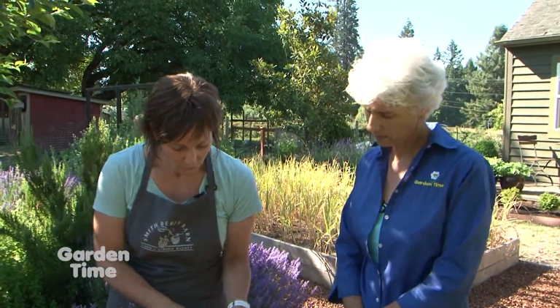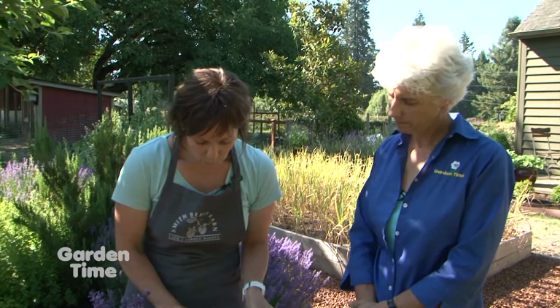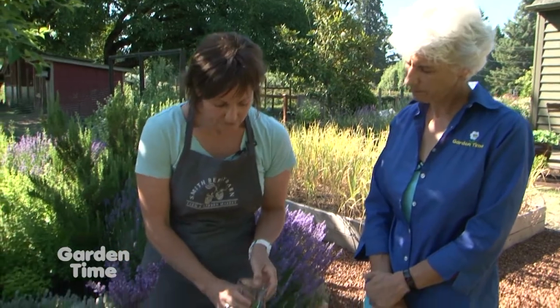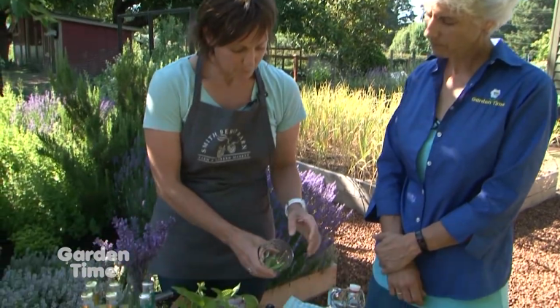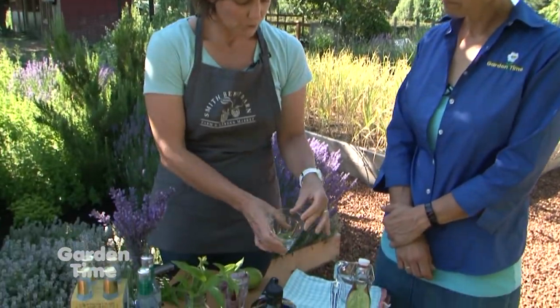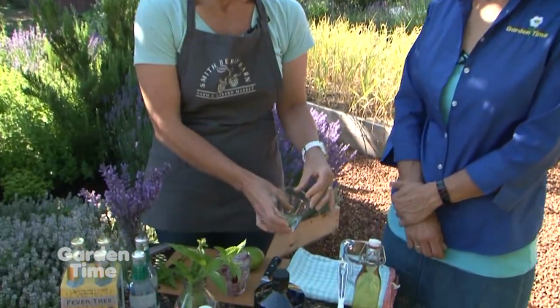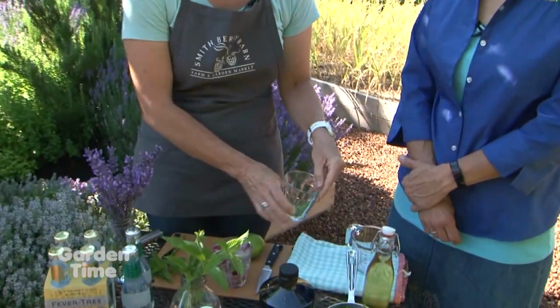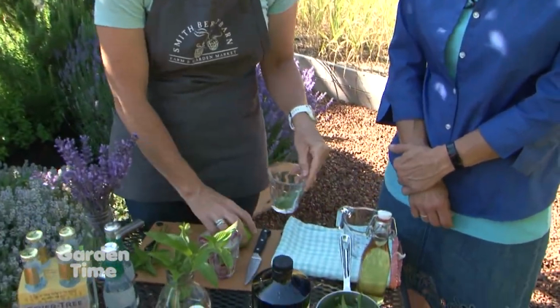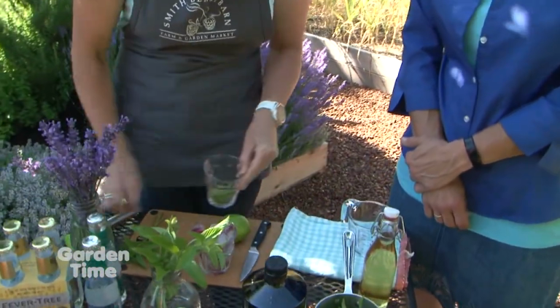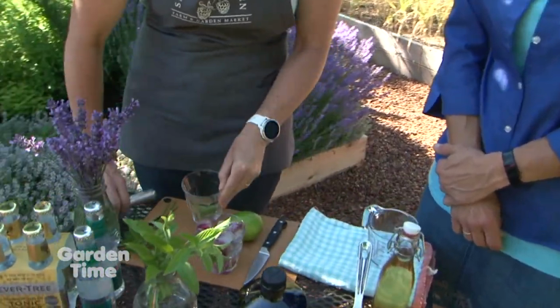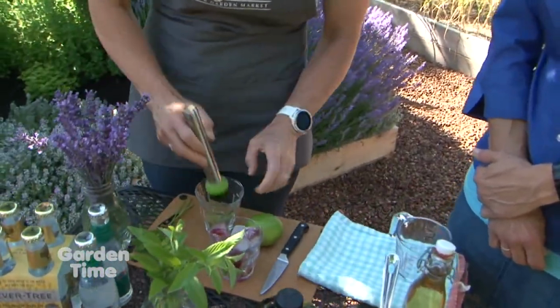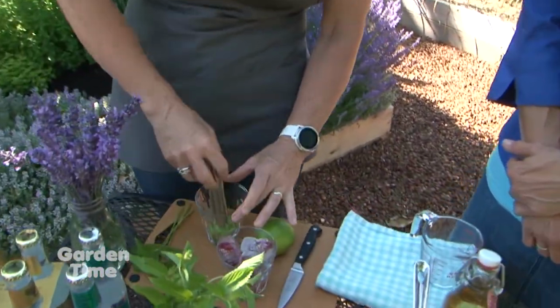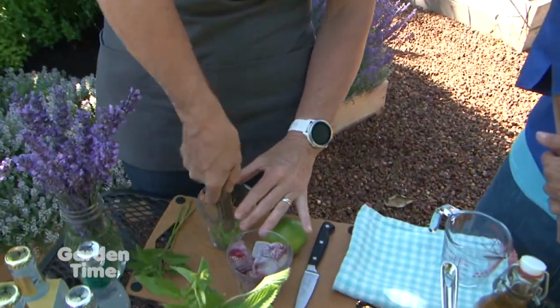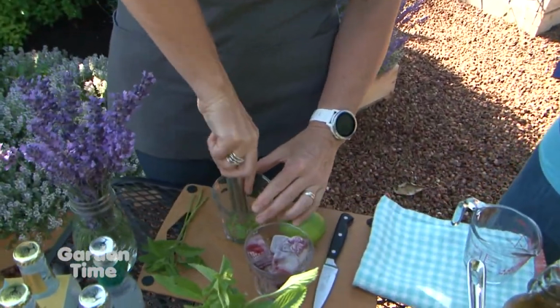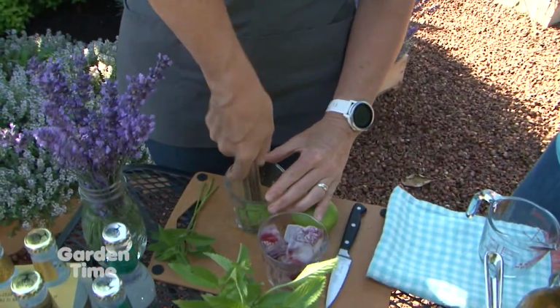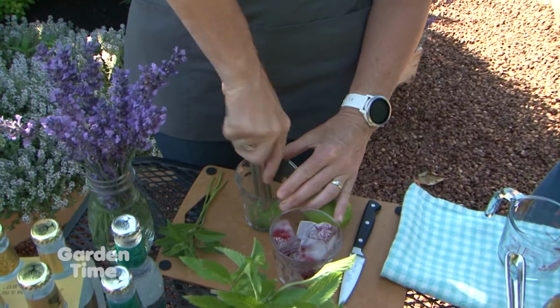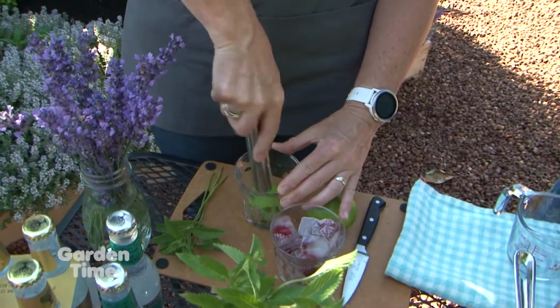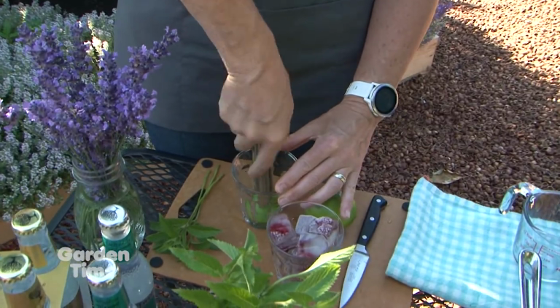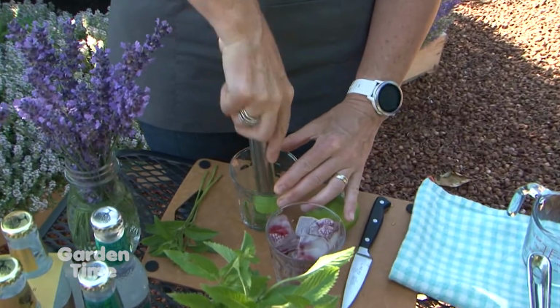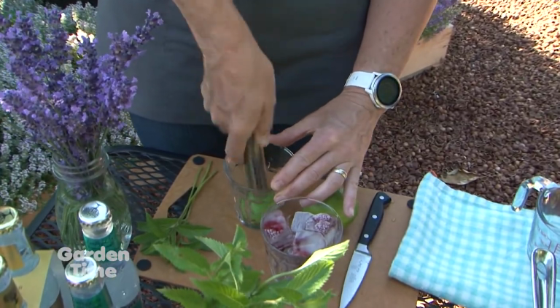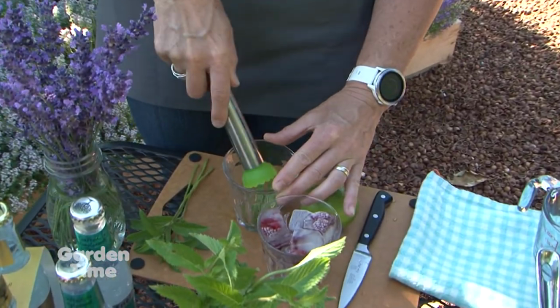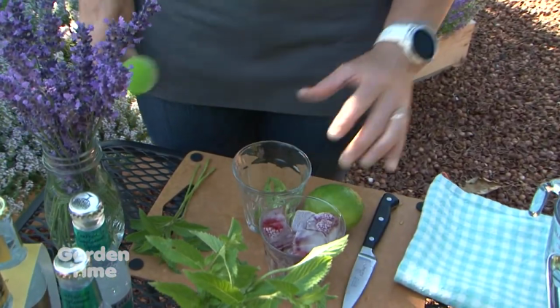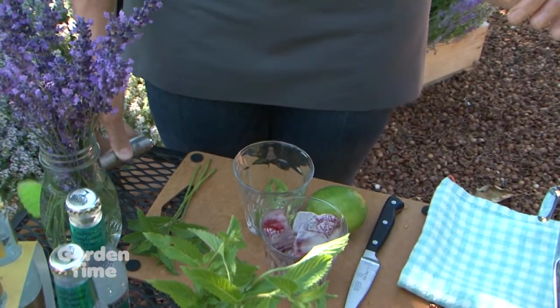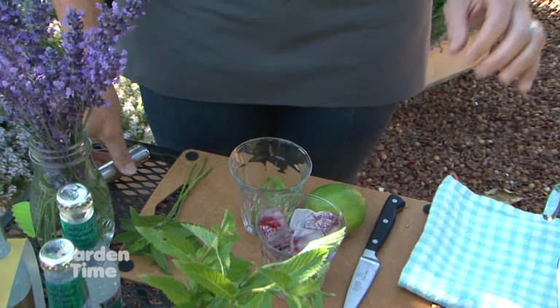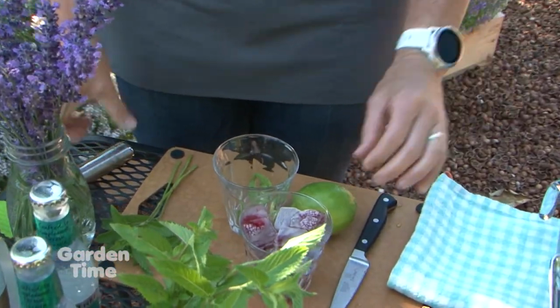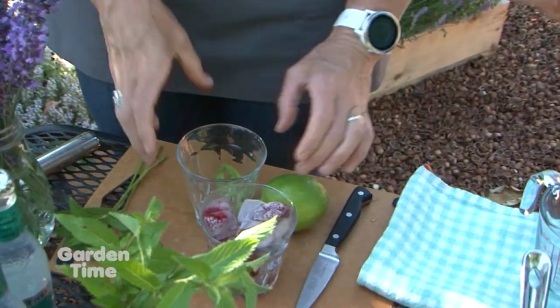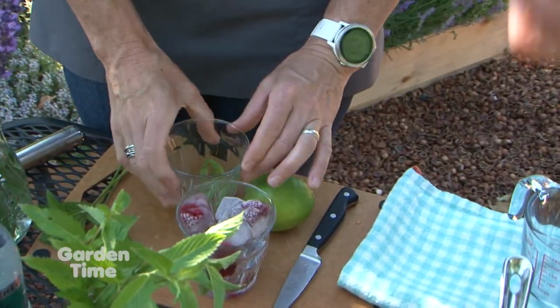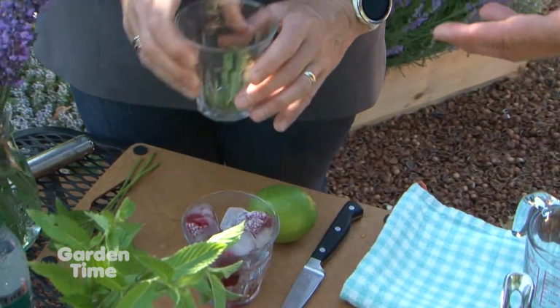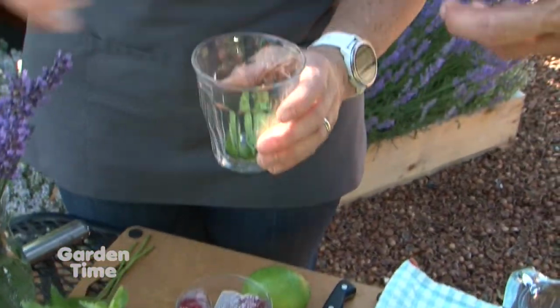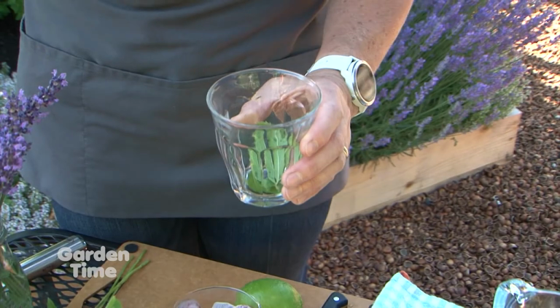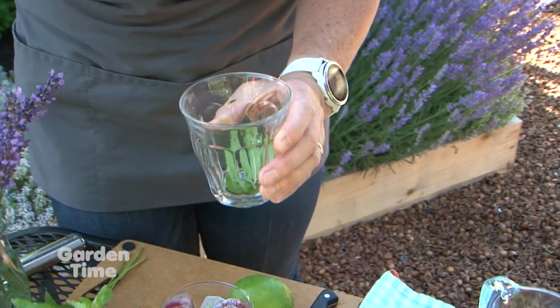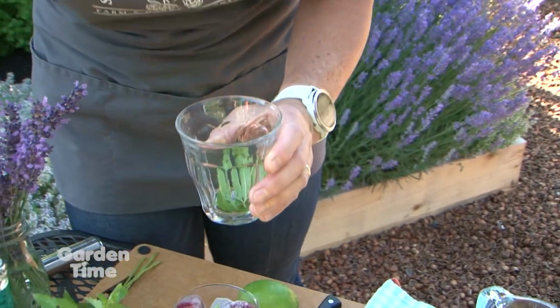We're going to take some more of our fresh herbs and muddle them, which is basically just crush them to release some of the flavor. You don't have to do it until it's a pulp — just do it until you can smell it.